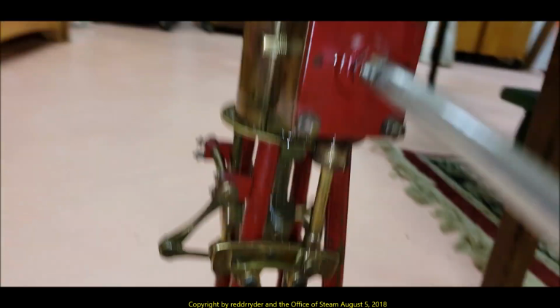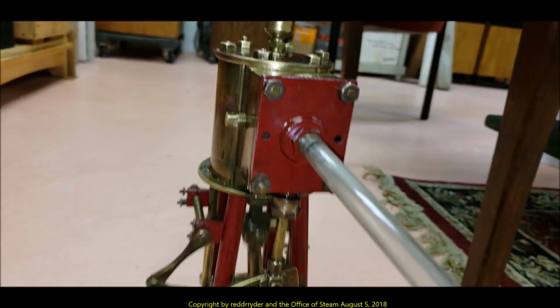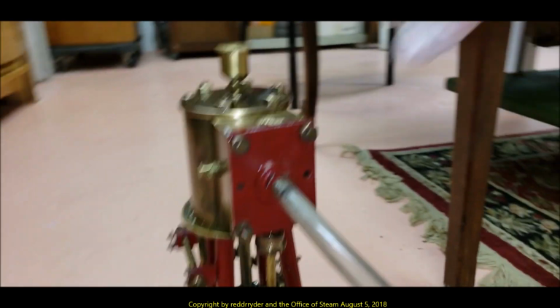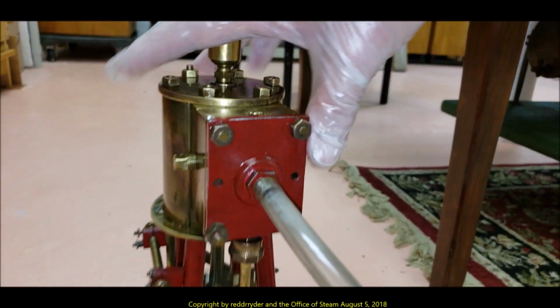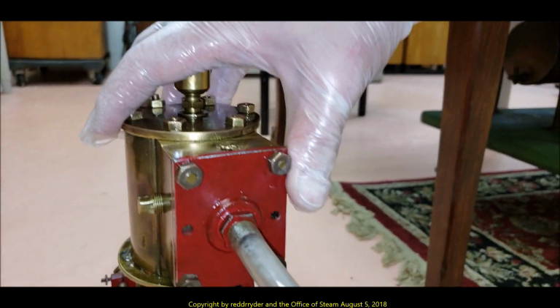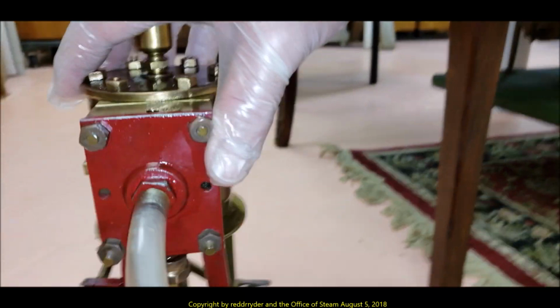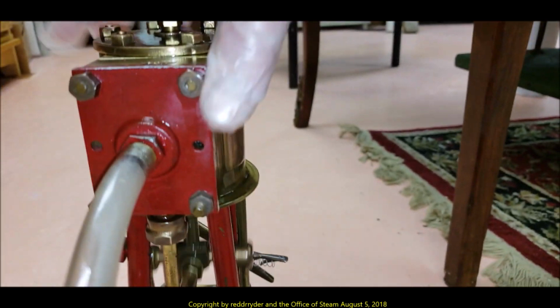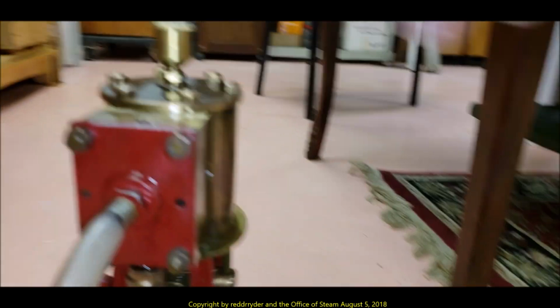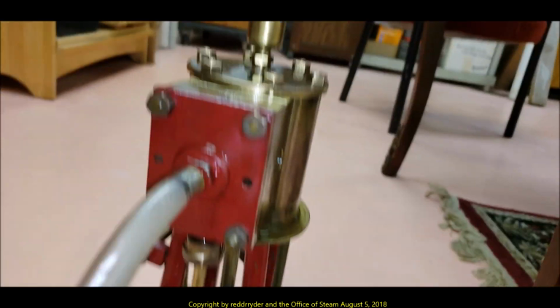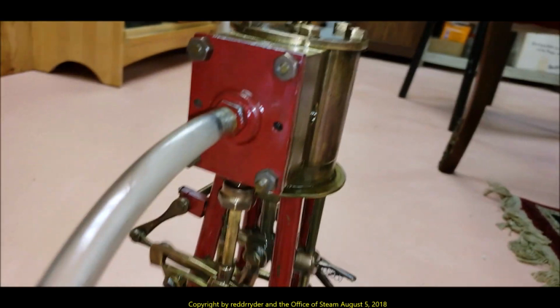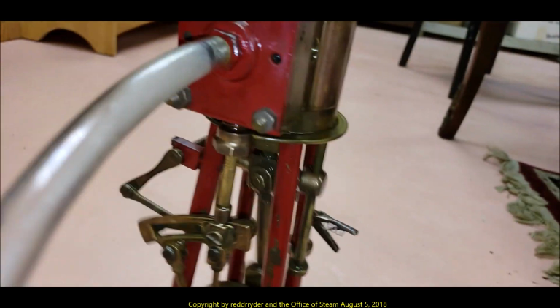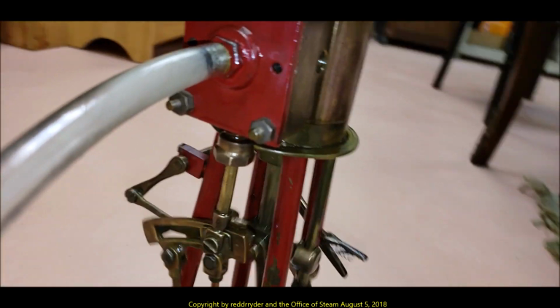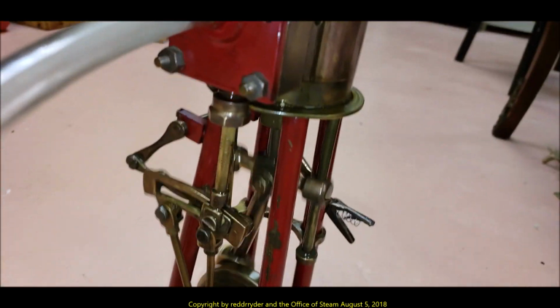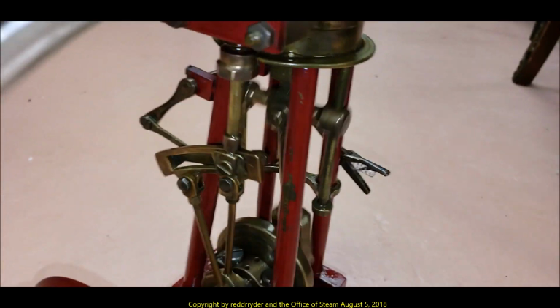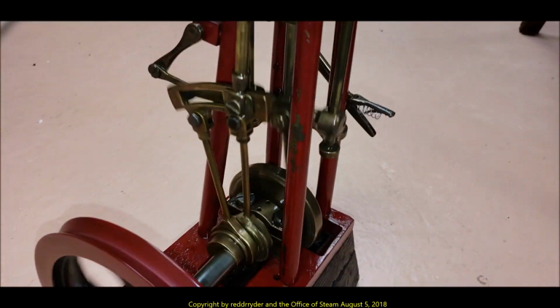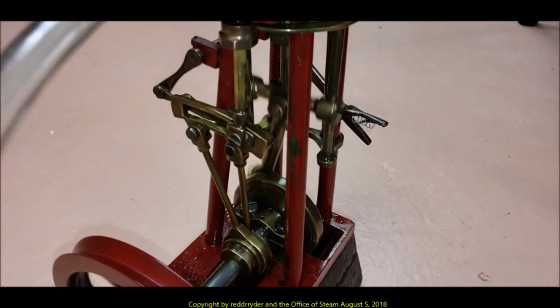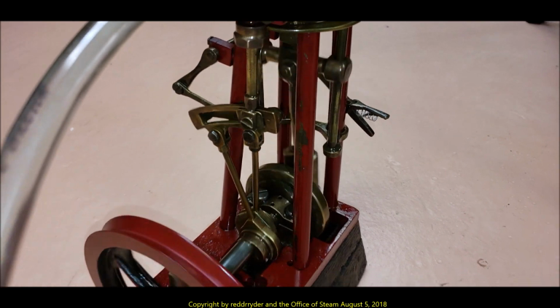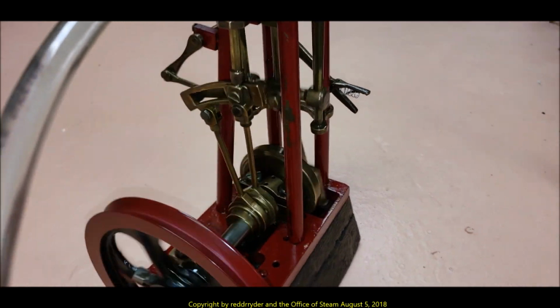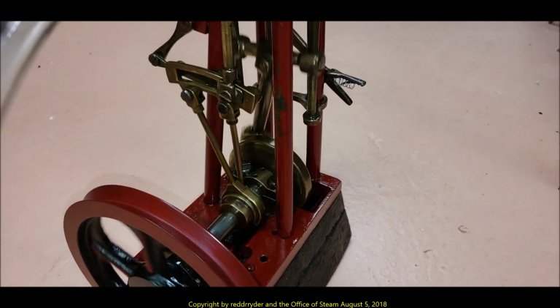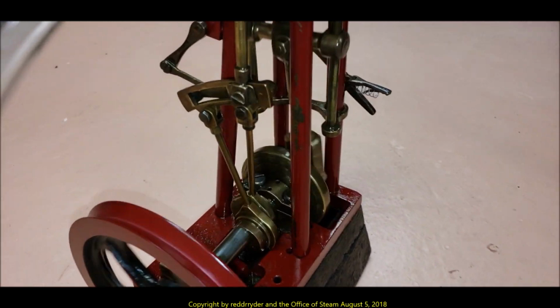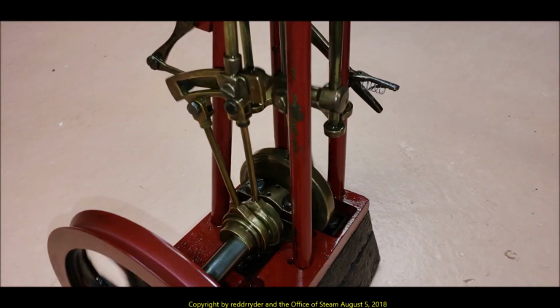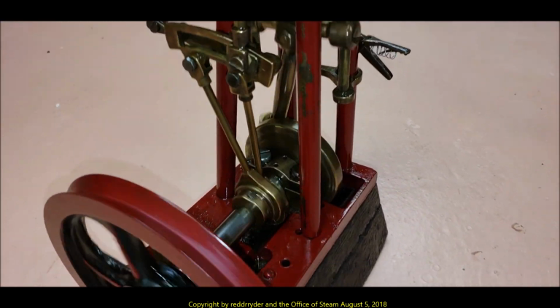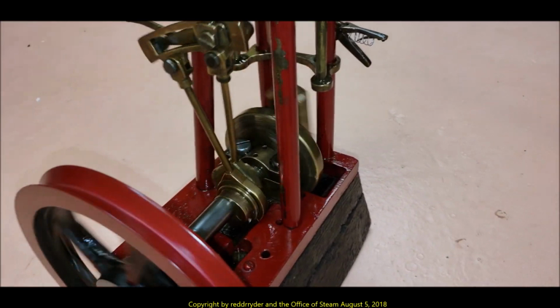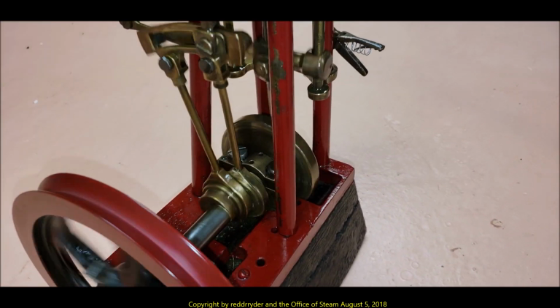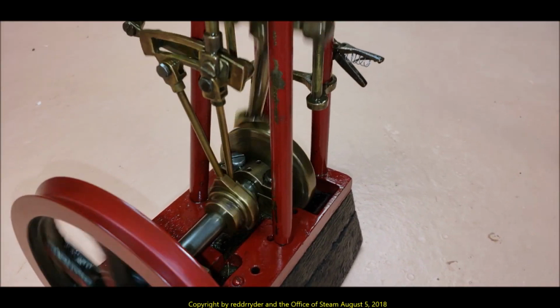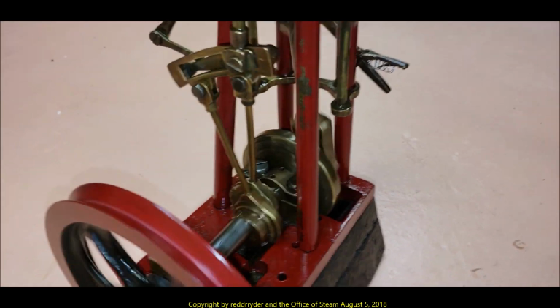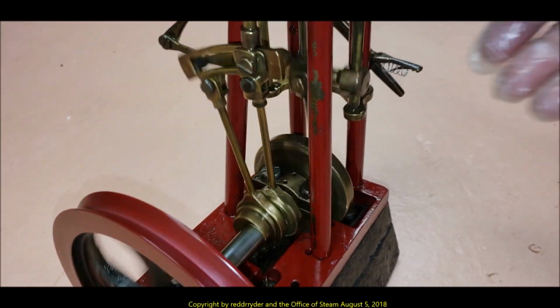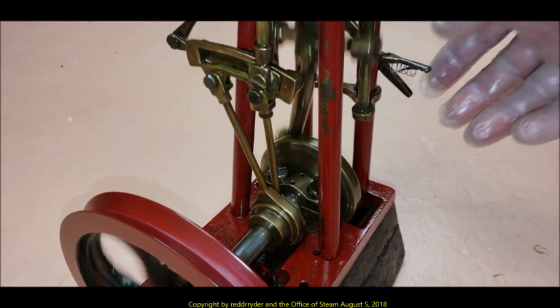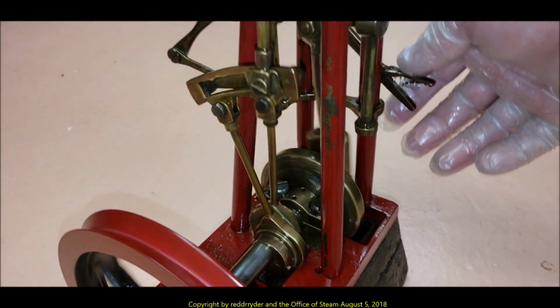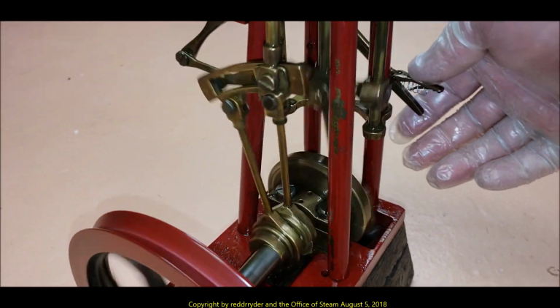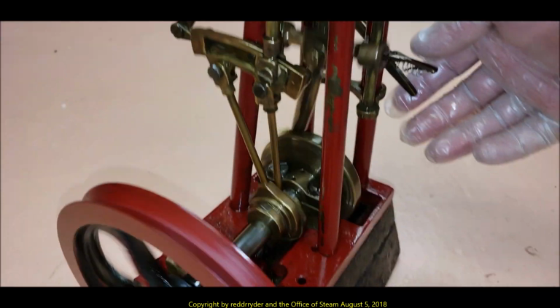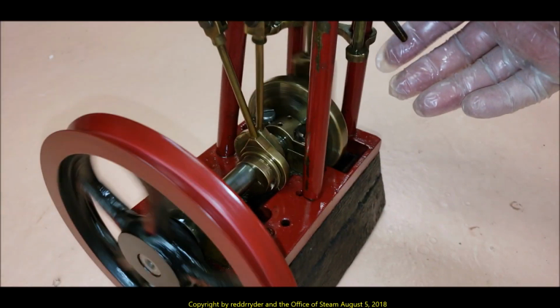And it seems to be running a little smoother now and a little quieter, and on less pressure. This is about two and a half, three pounds.